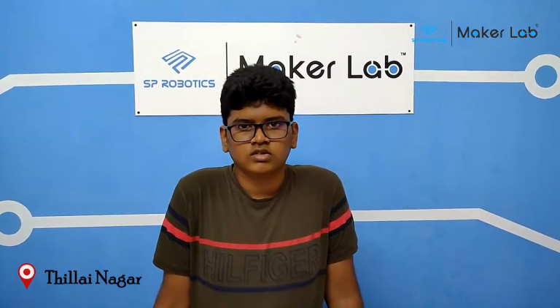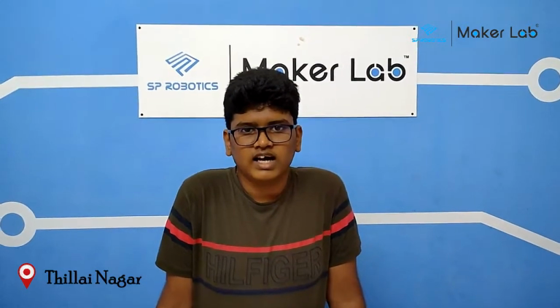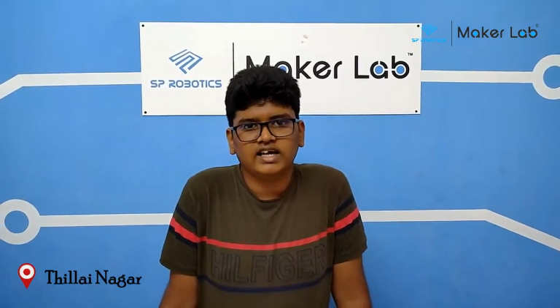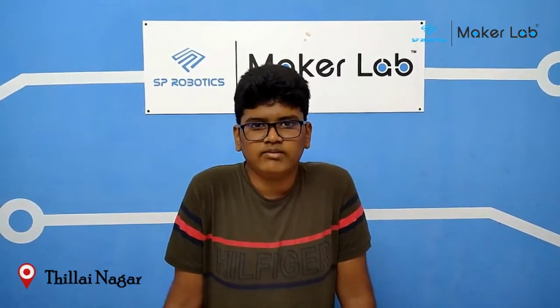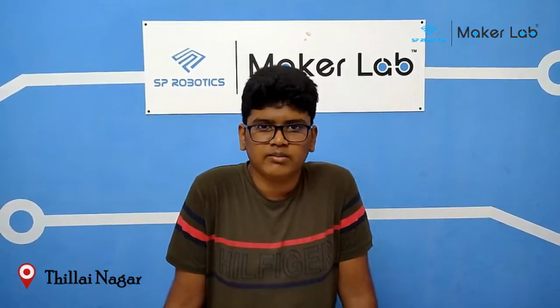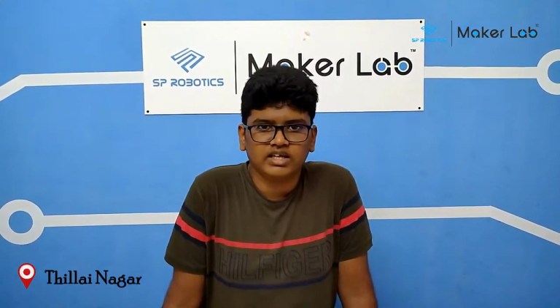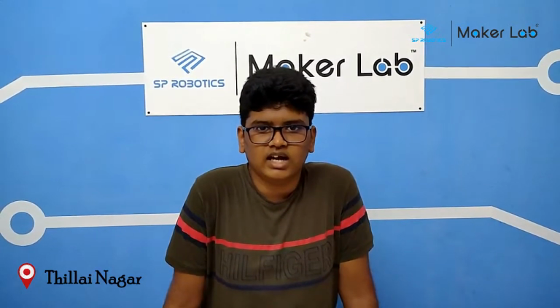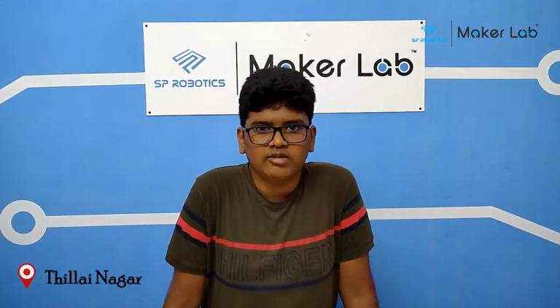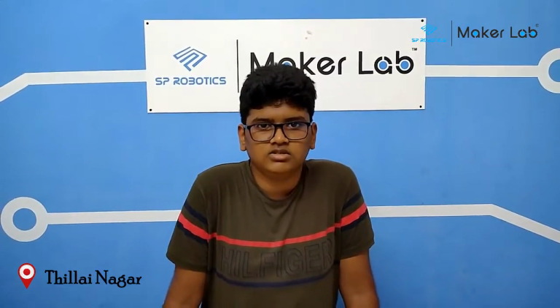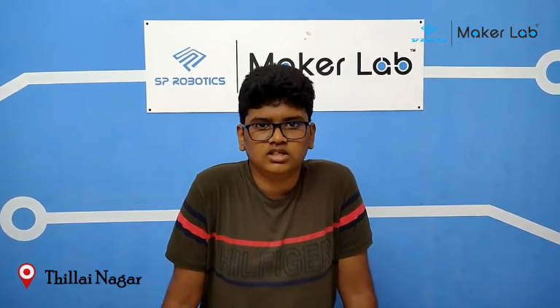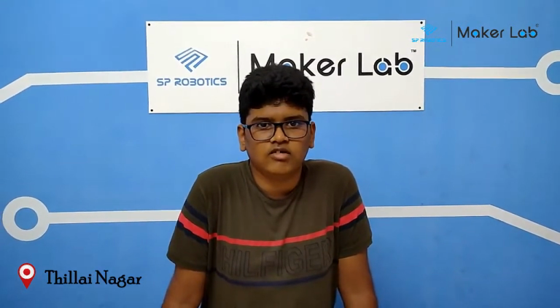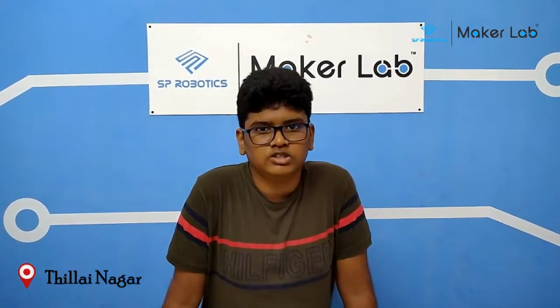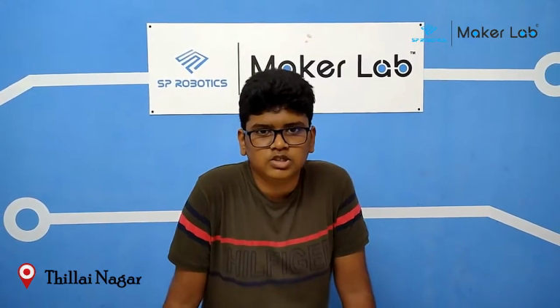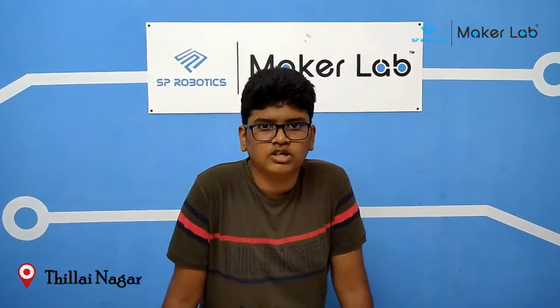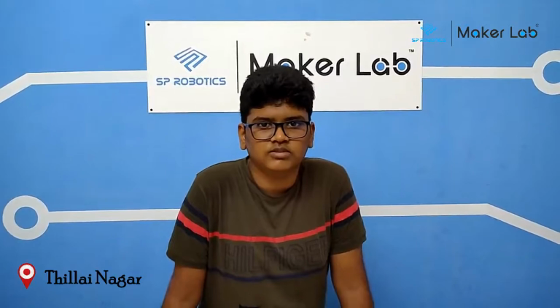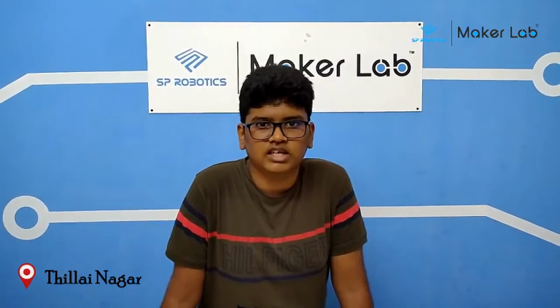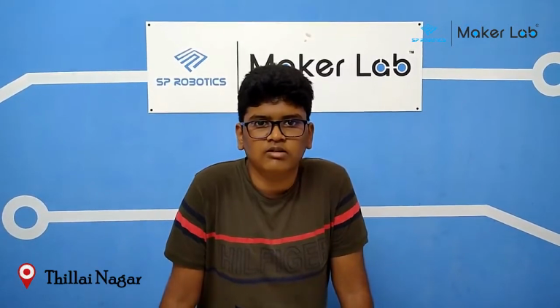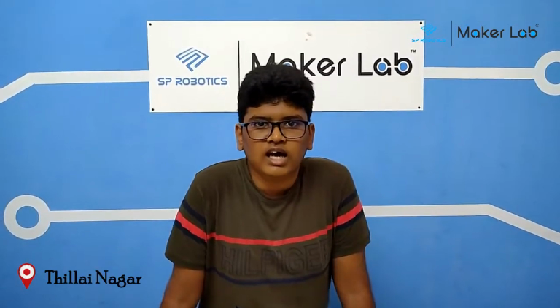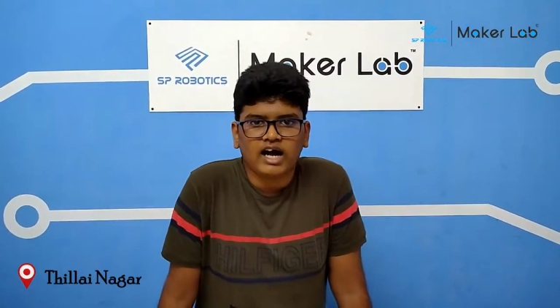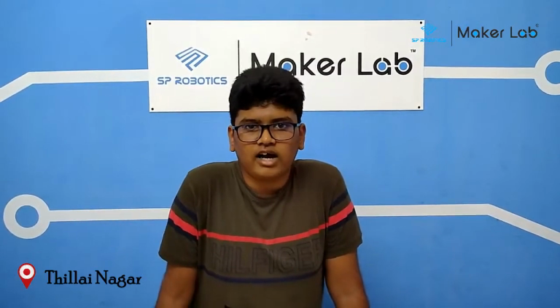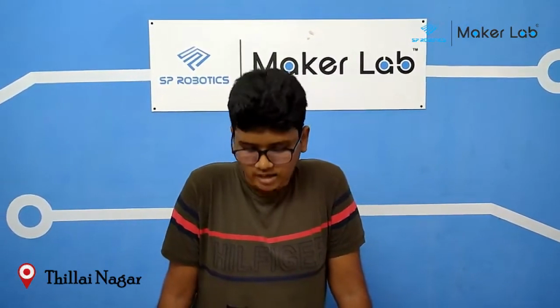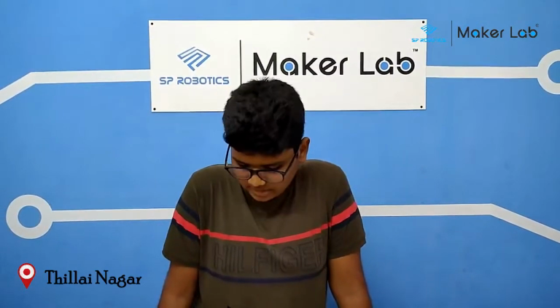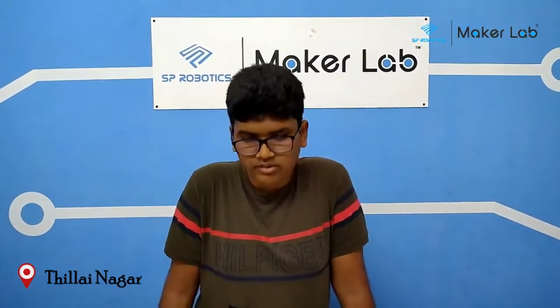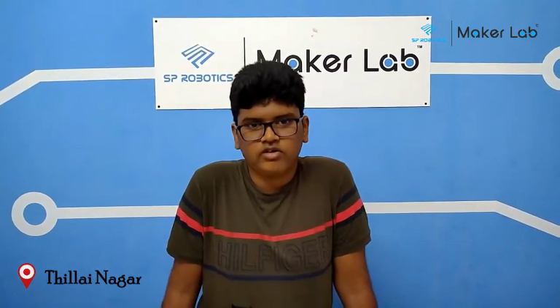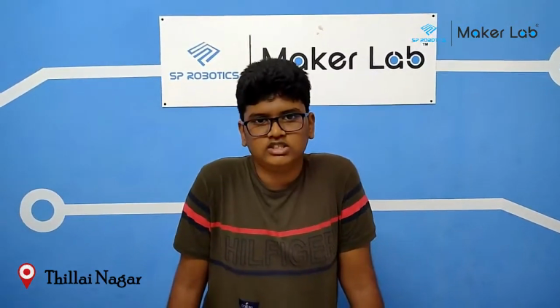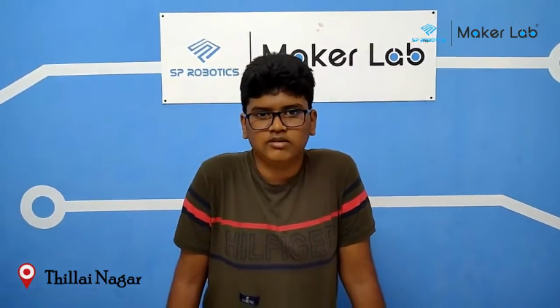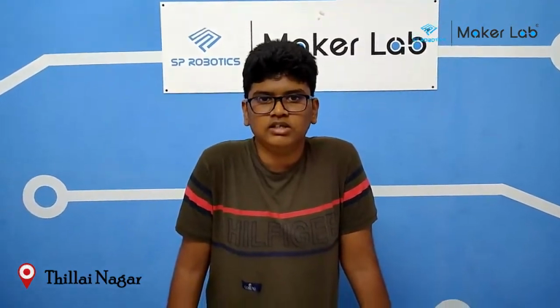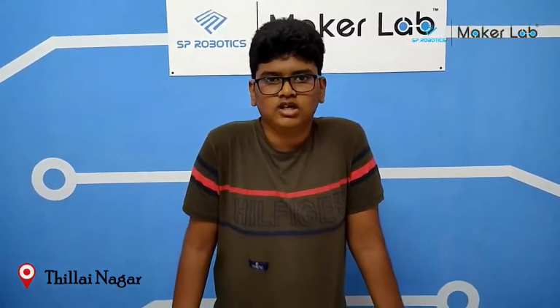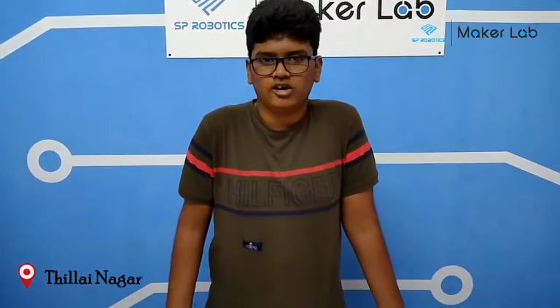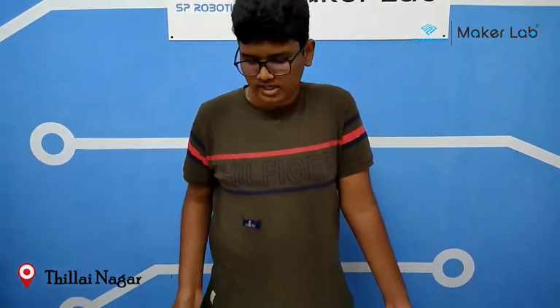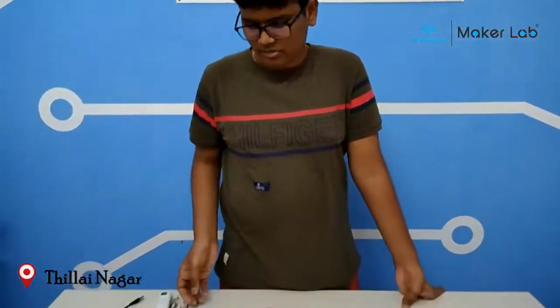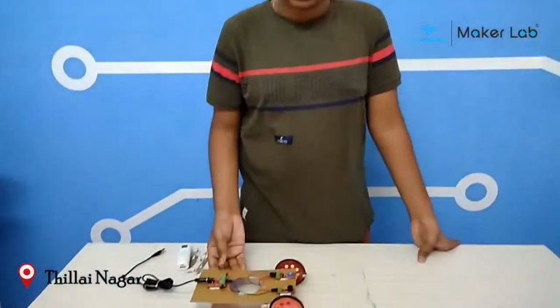Hi, I am Tambirian. I am a student of SP Robotics Maker Lab. I have completed my foundation level, and I have made a project.